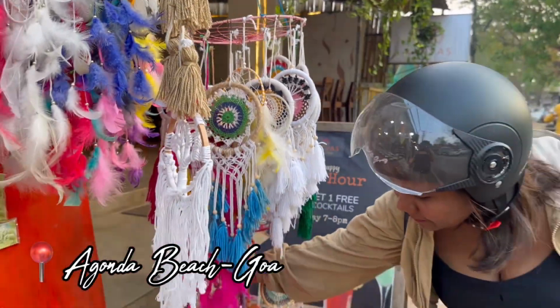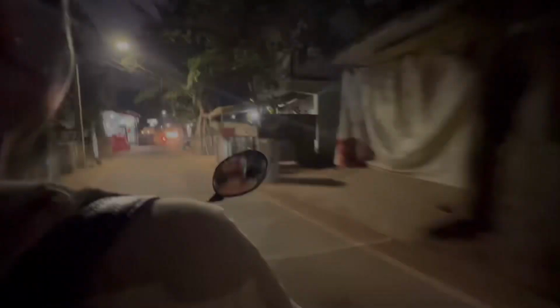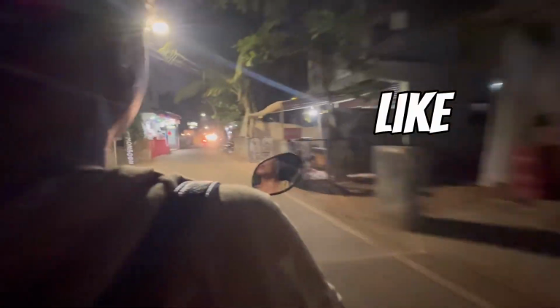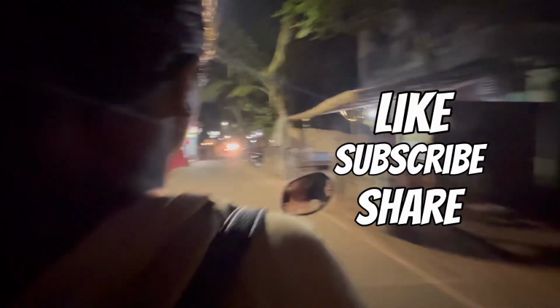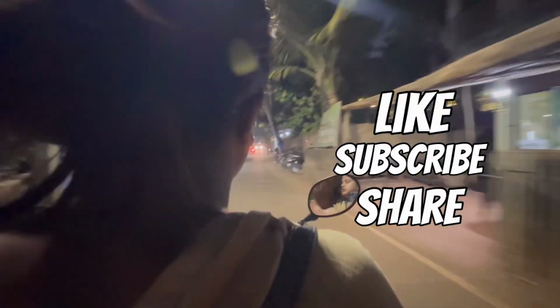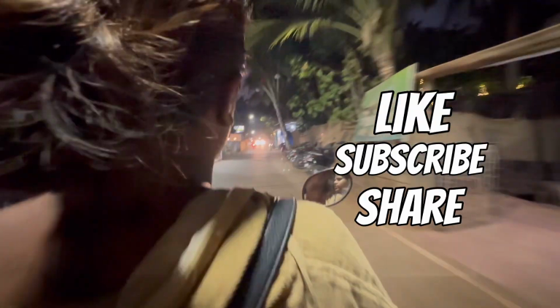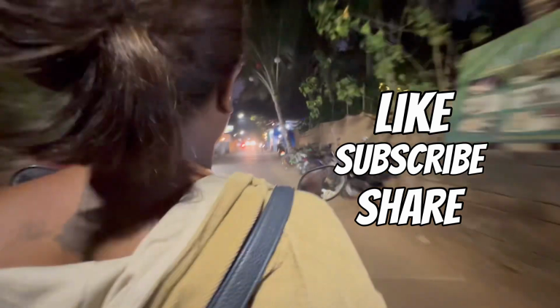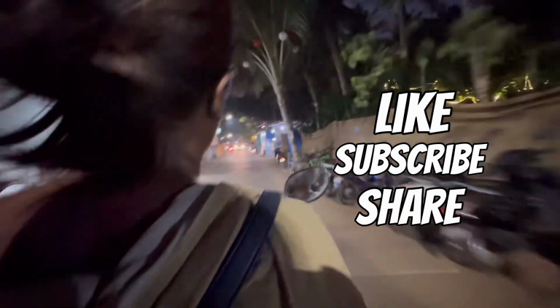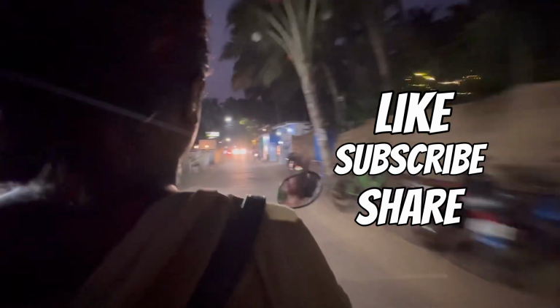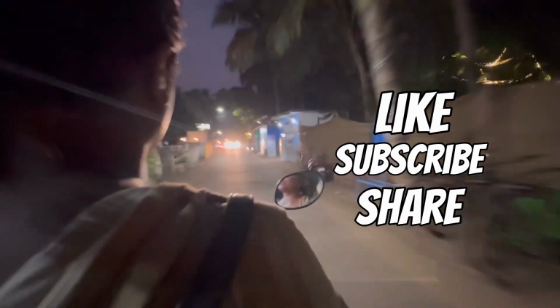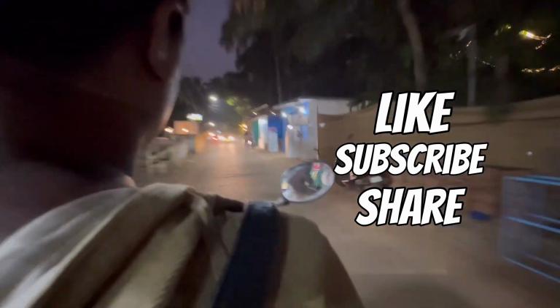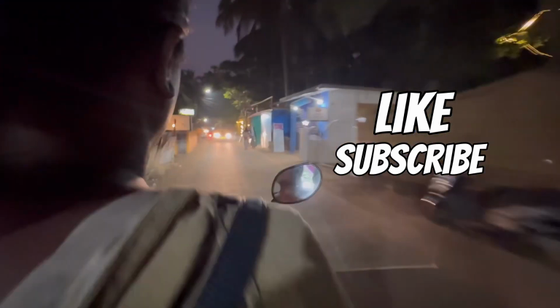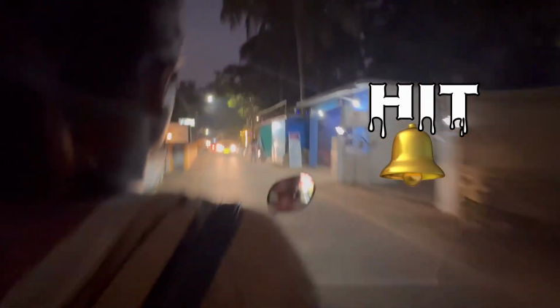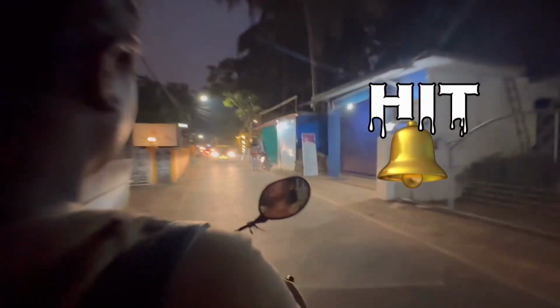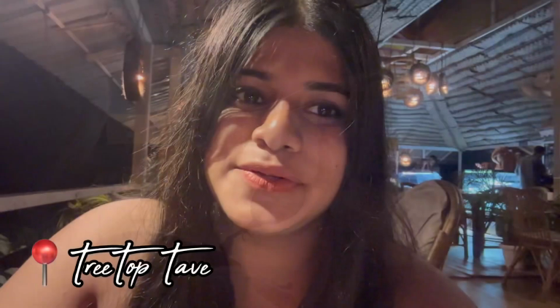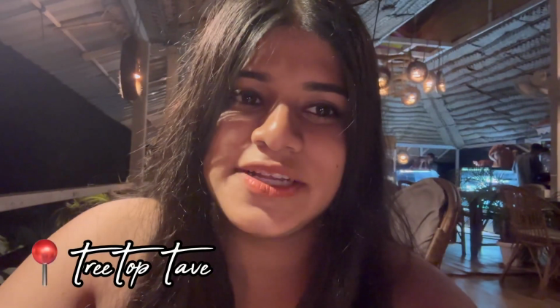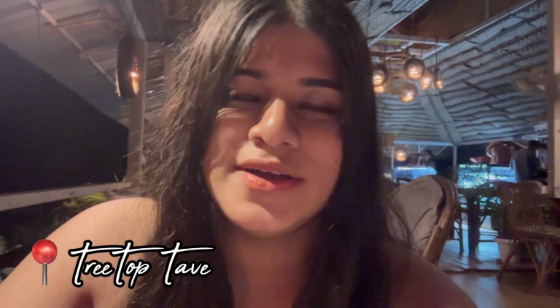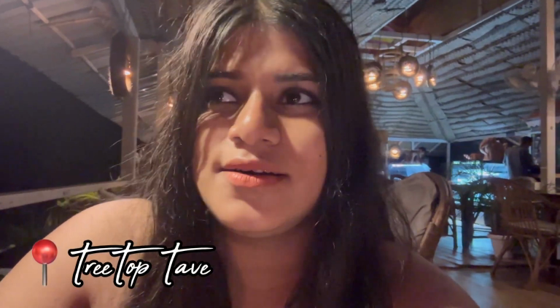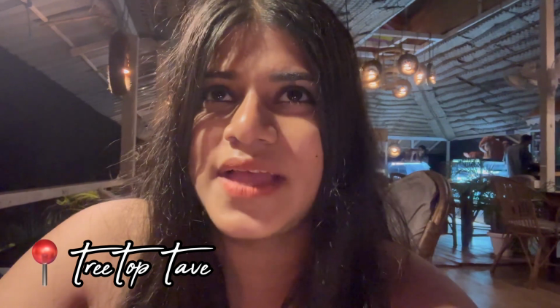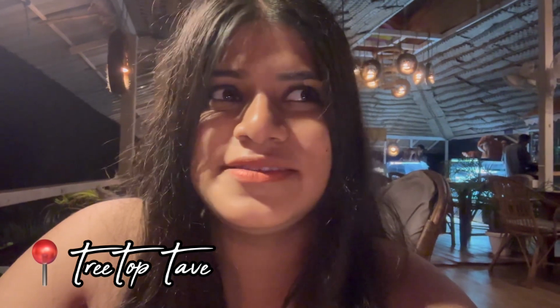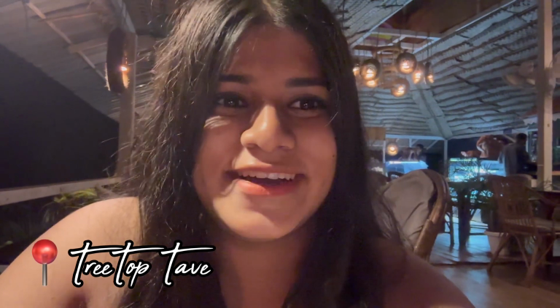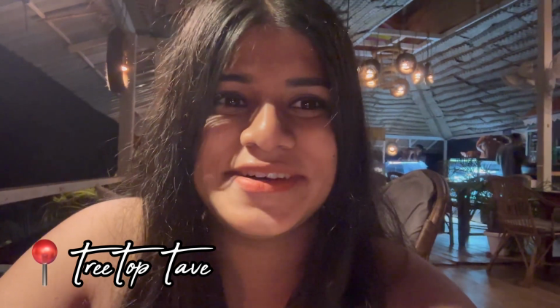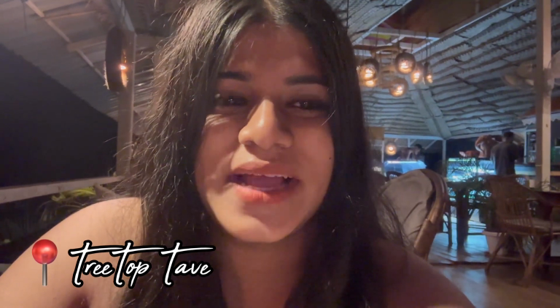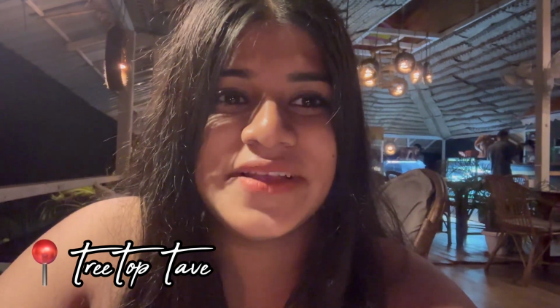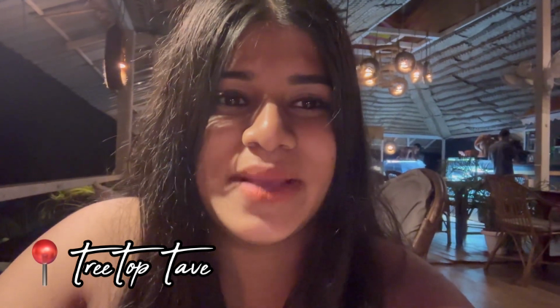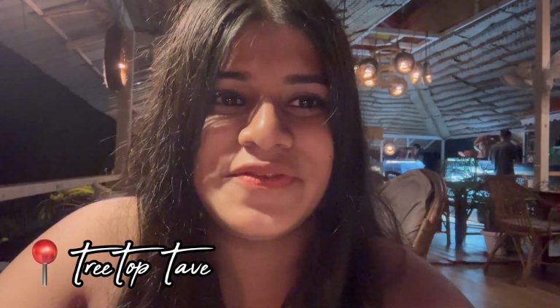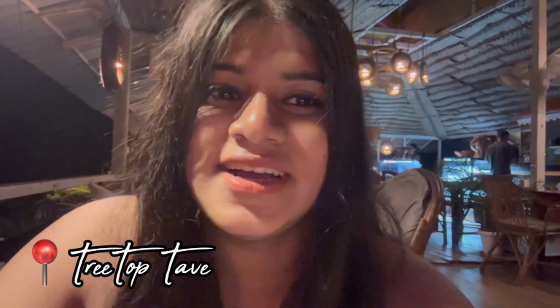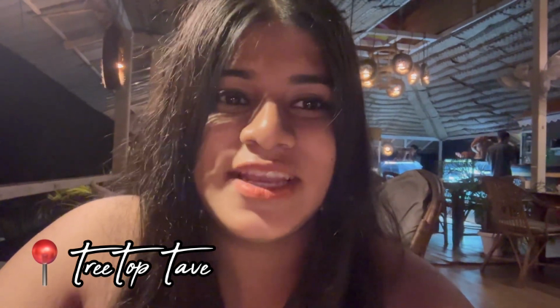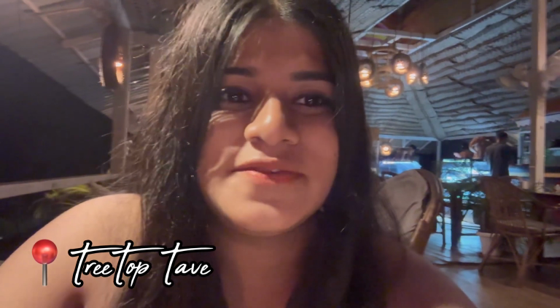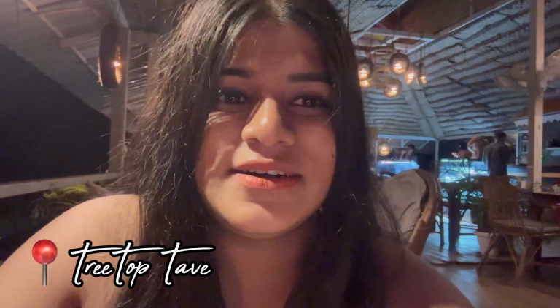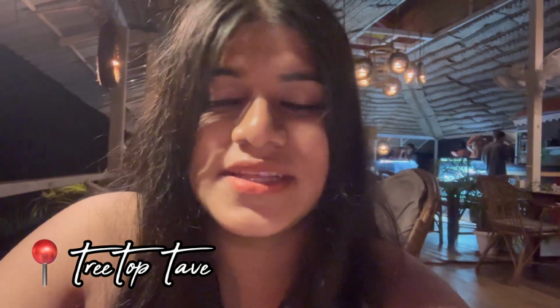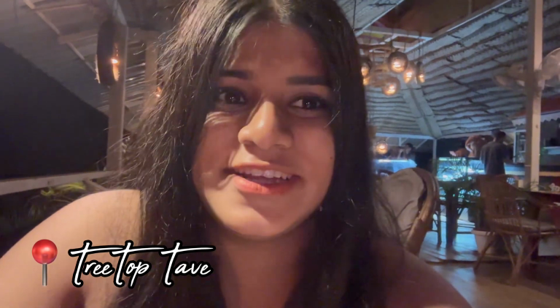It was almost 7 o'clock so we decided to directly head back to our hotel for some dinner. We are here to have our dinner and it's really nice. I'm loving the vibe of this place — it's really nice.